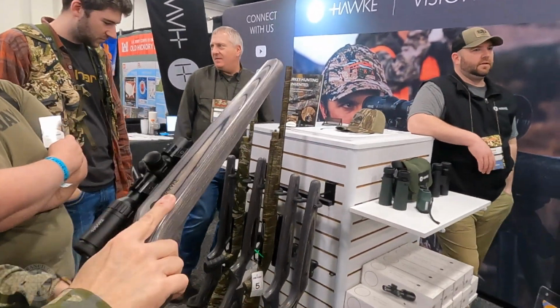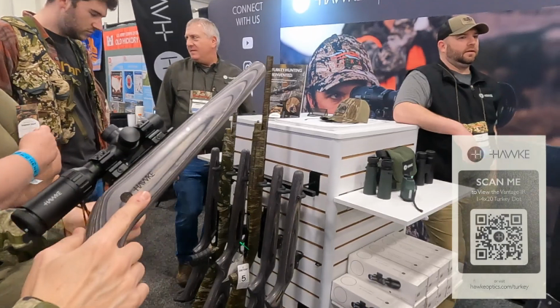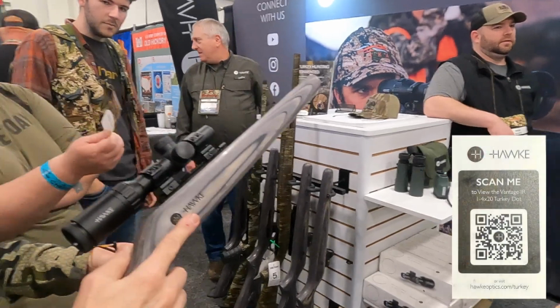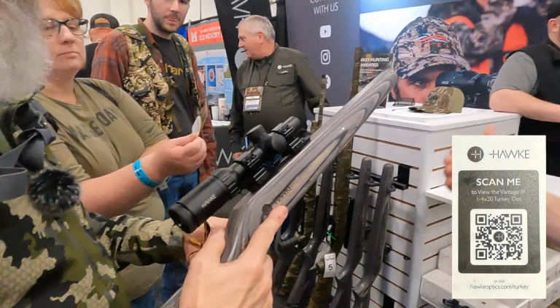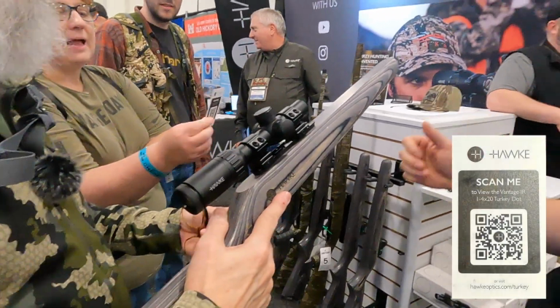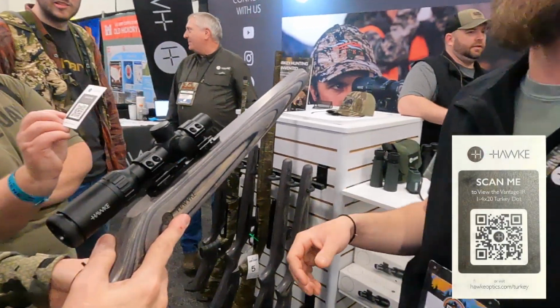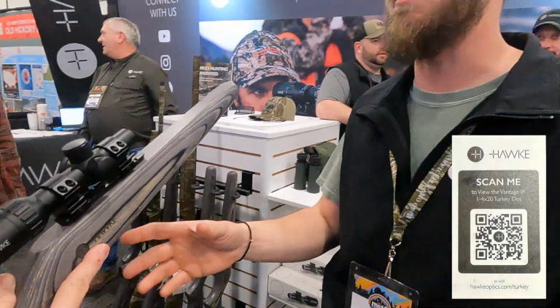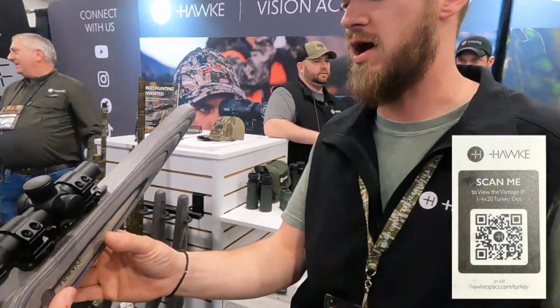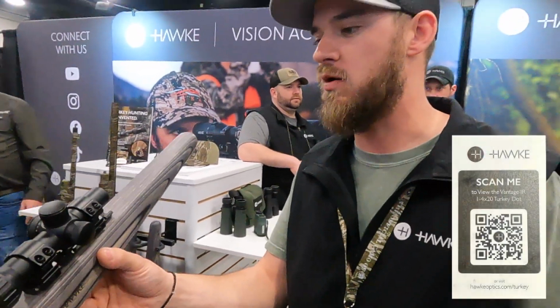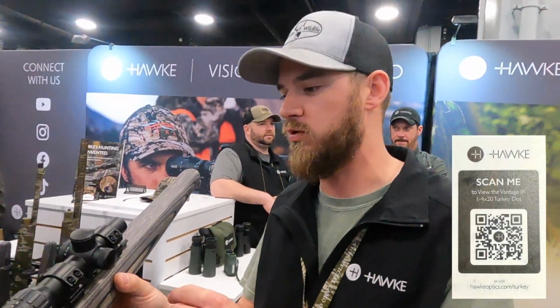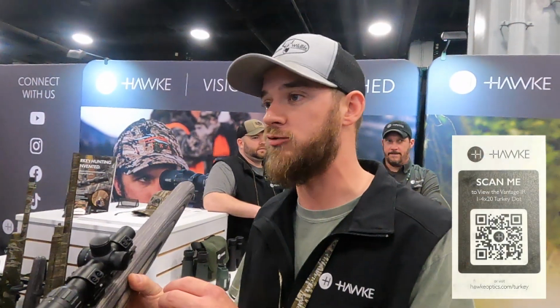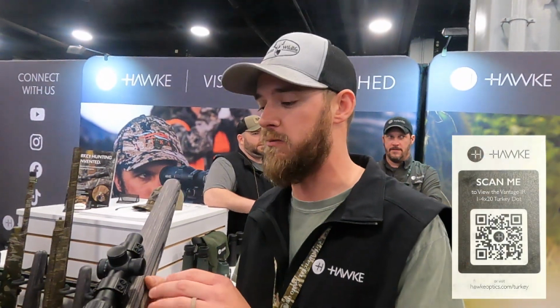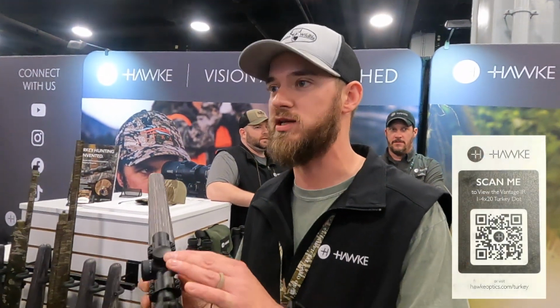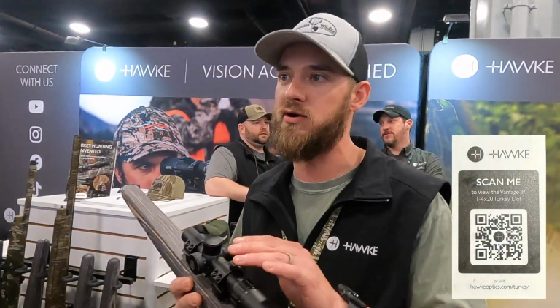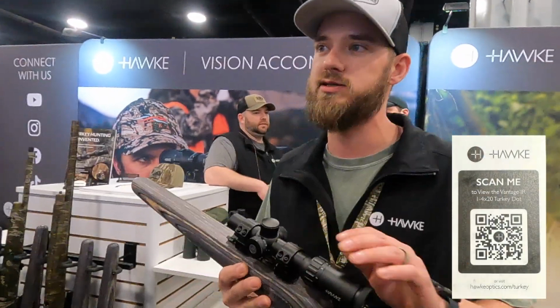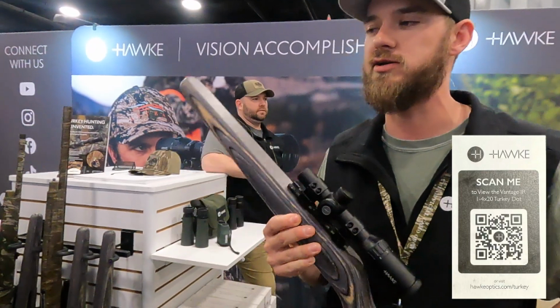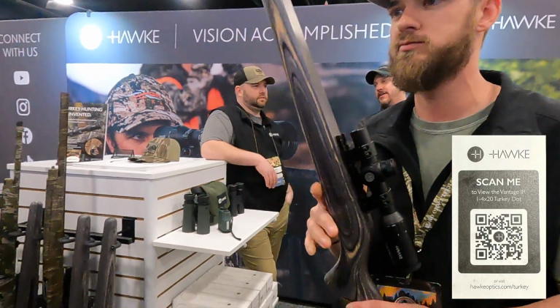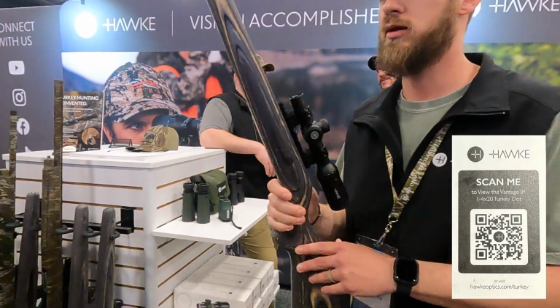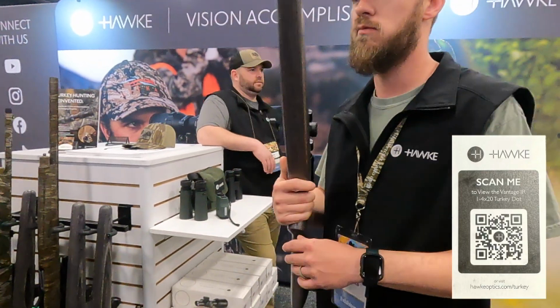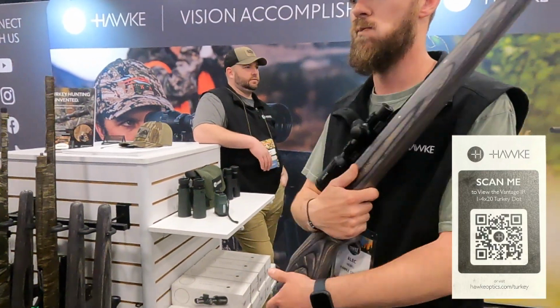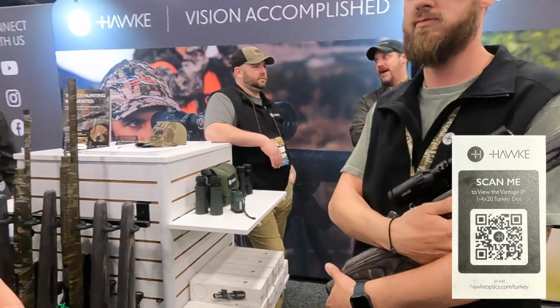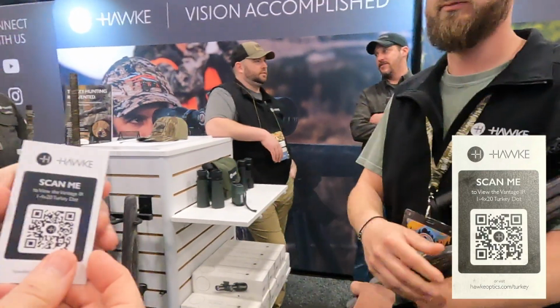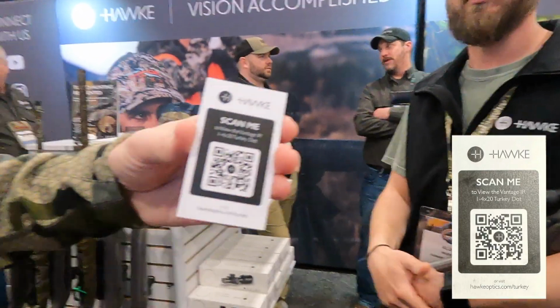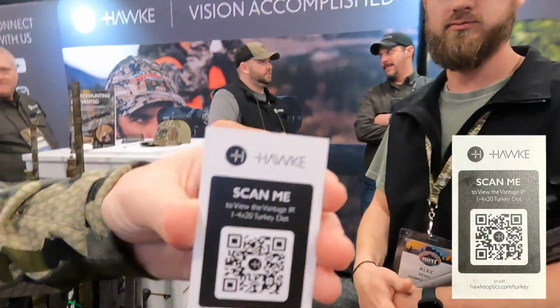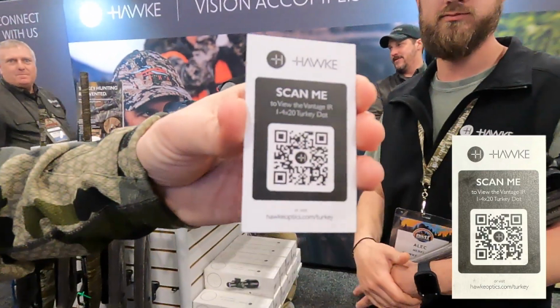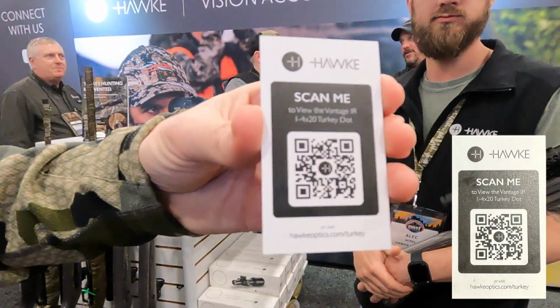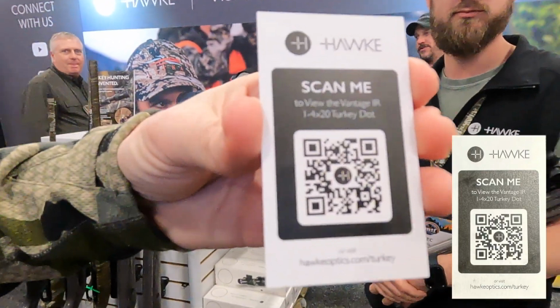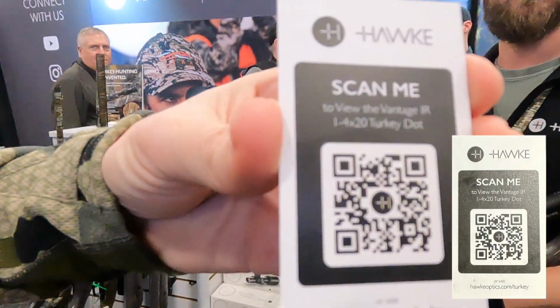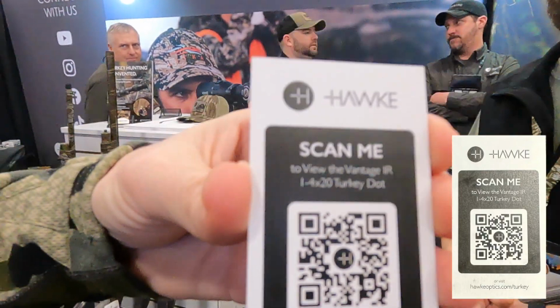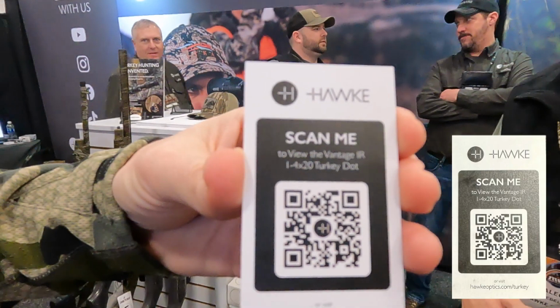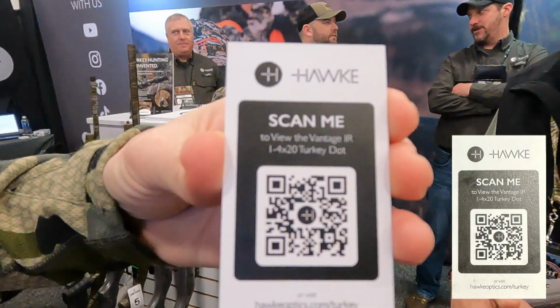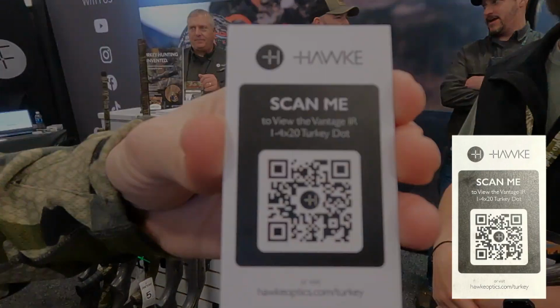So are these available directly through you guys? We have them here right now and we're selling for $200. QR code for everybody at home. There you go. Awesome.